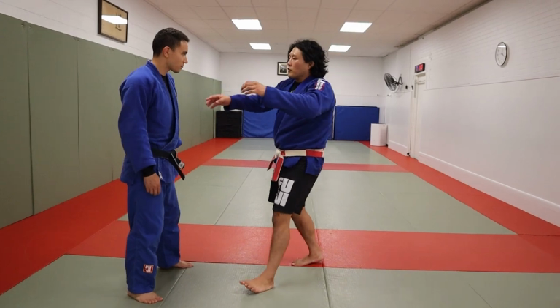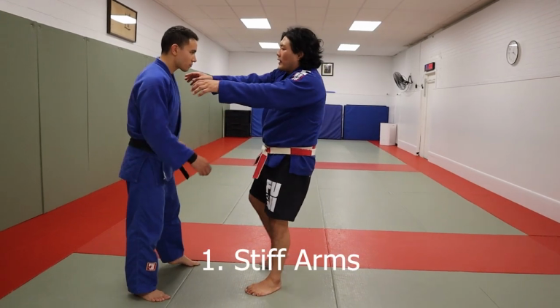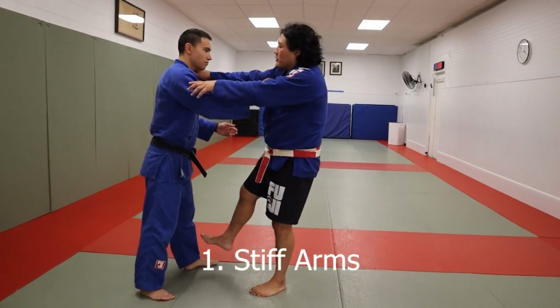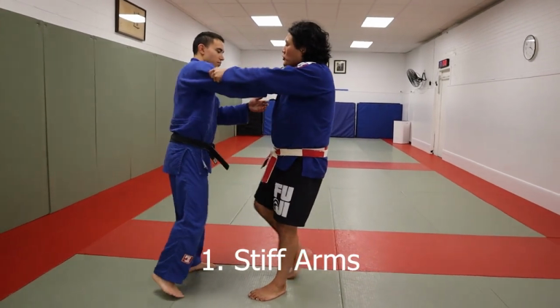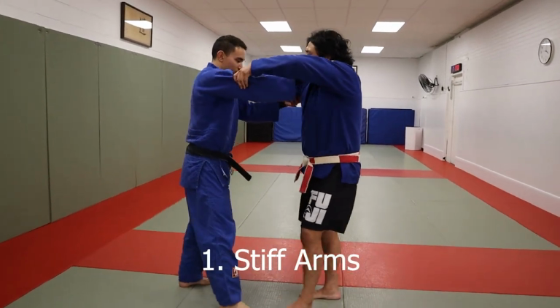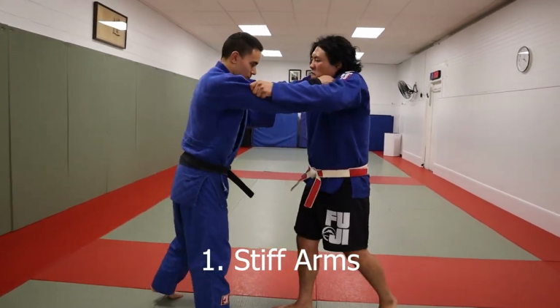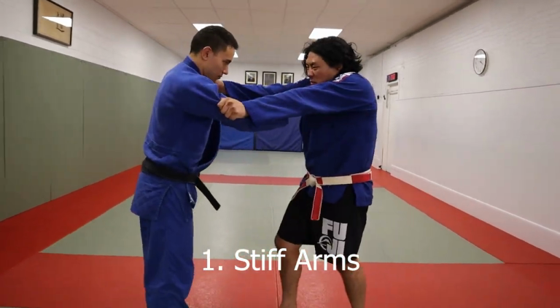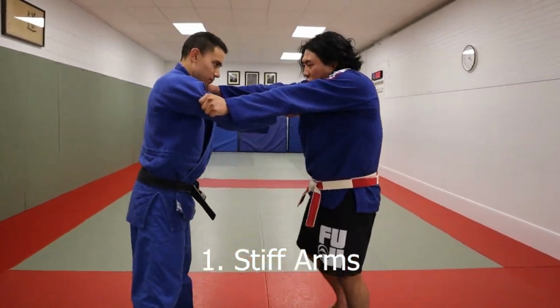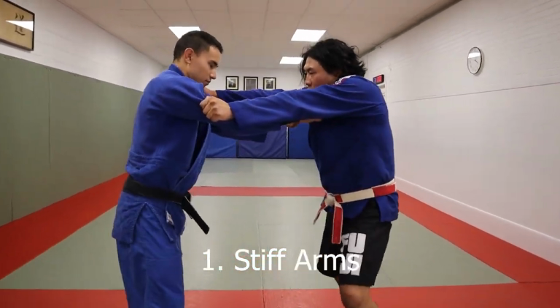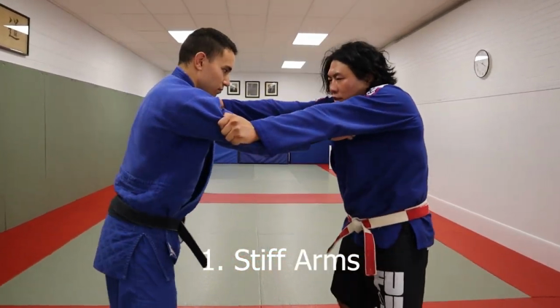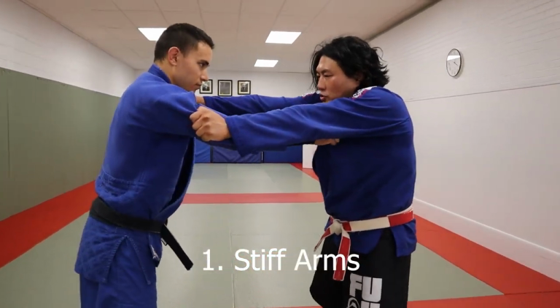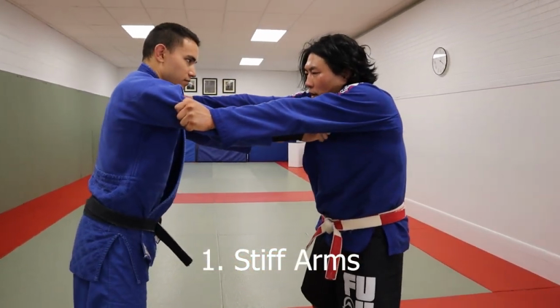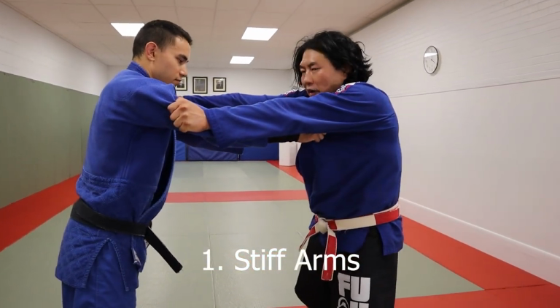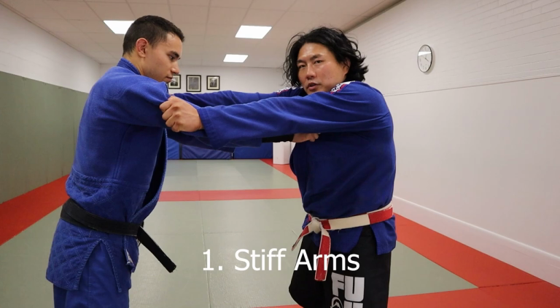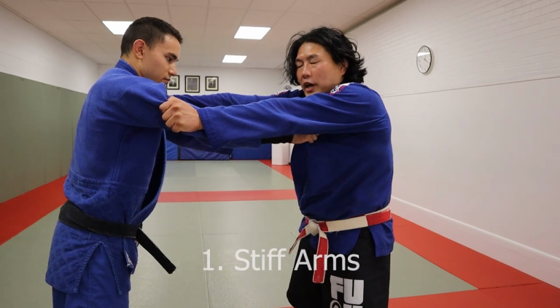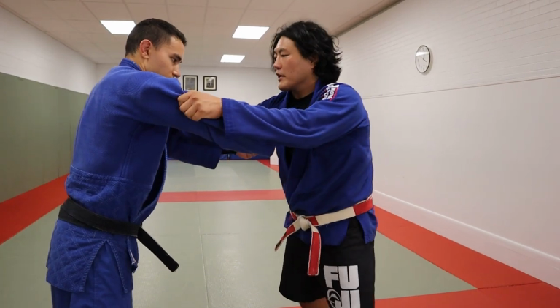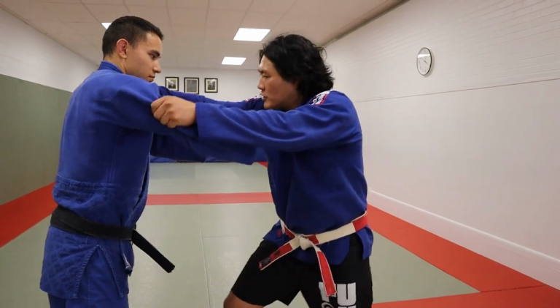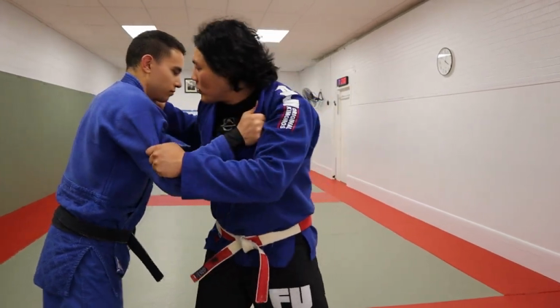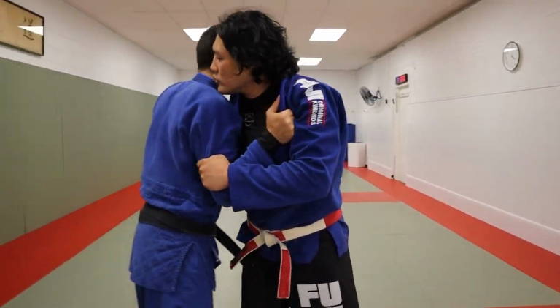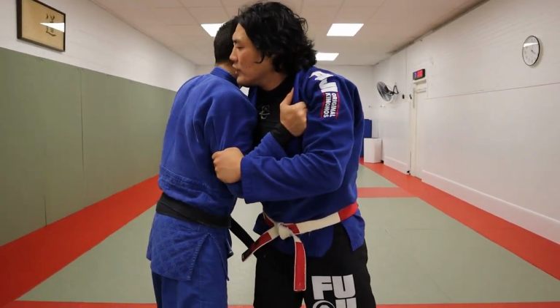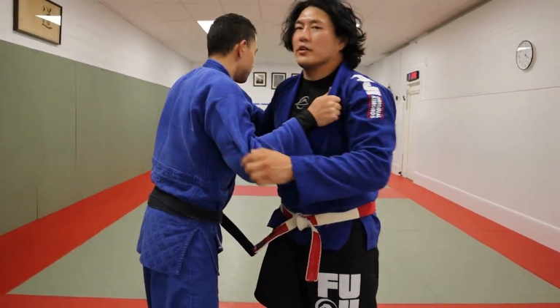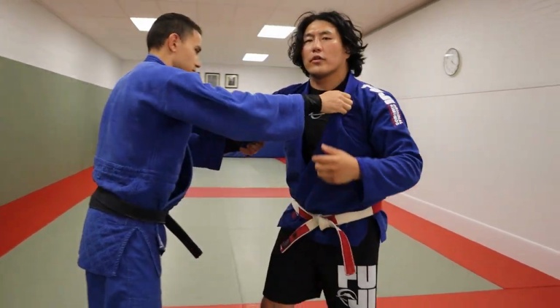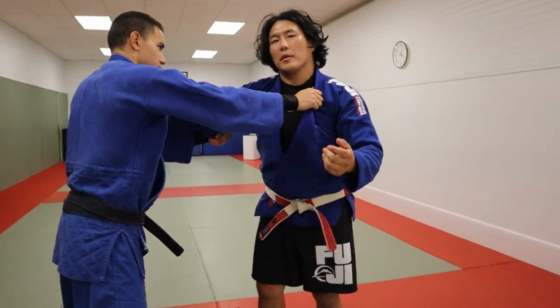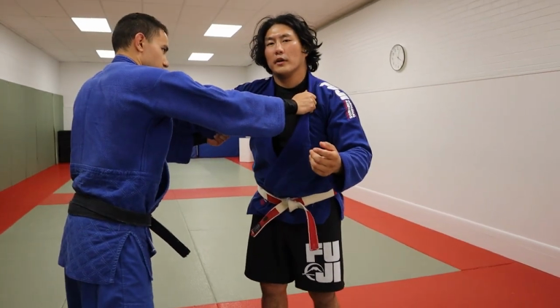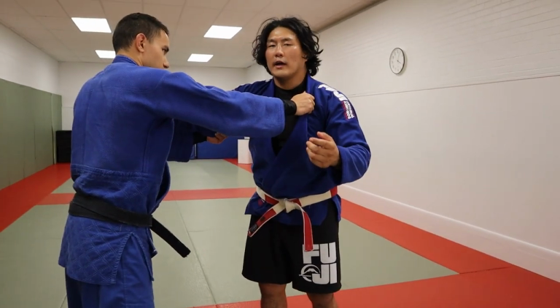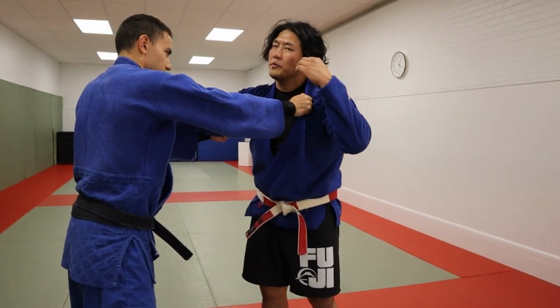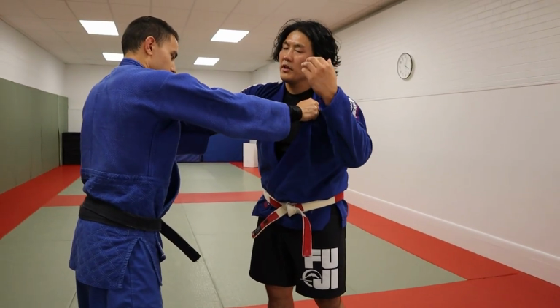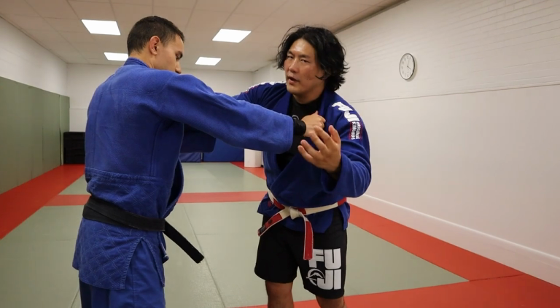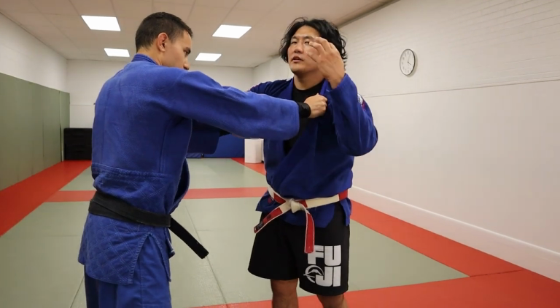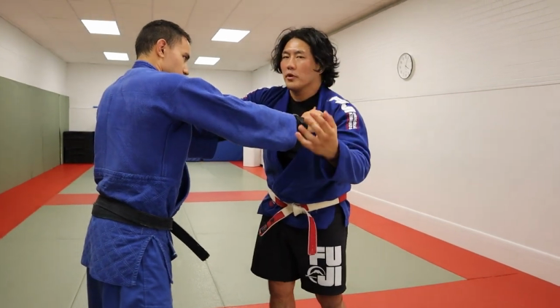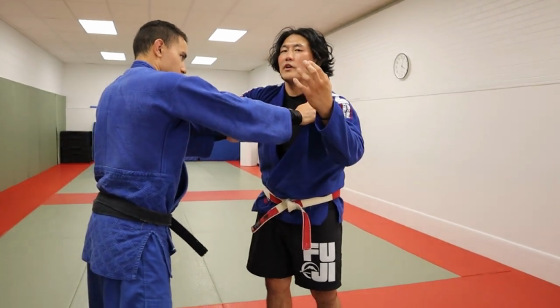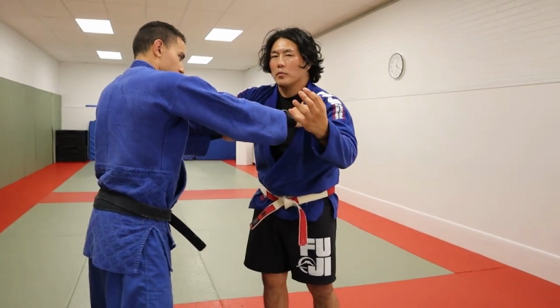If we're locked up in this position and I'm very, very stiff, it shuts off my offense, because I need to be able to close the distance in order to throw my opponent. I need to be able to be fast, explosive, and mobile.